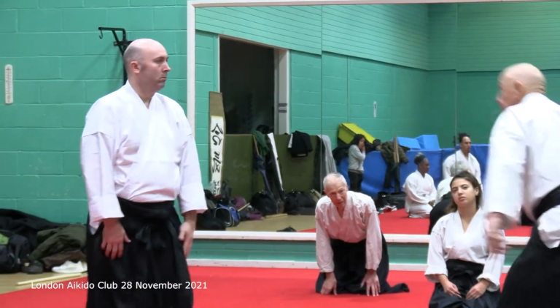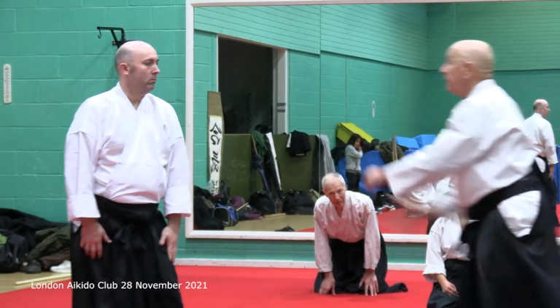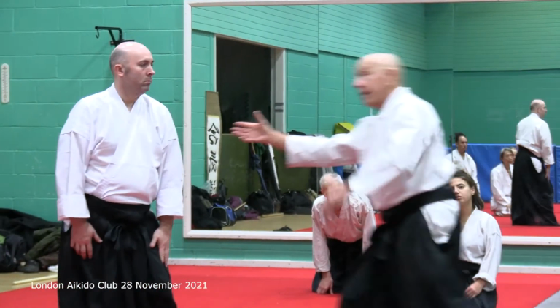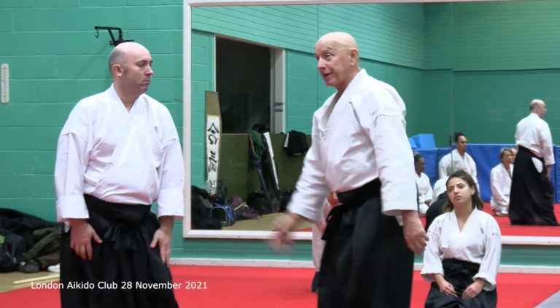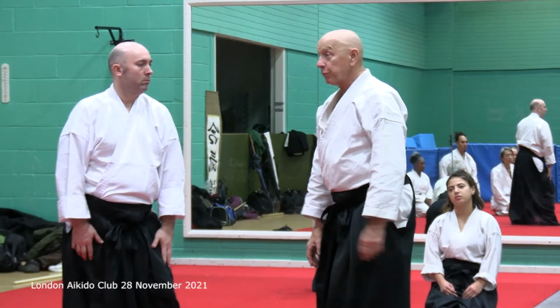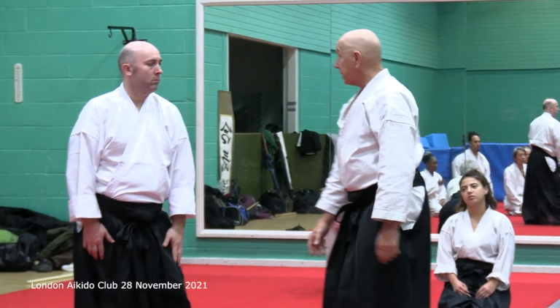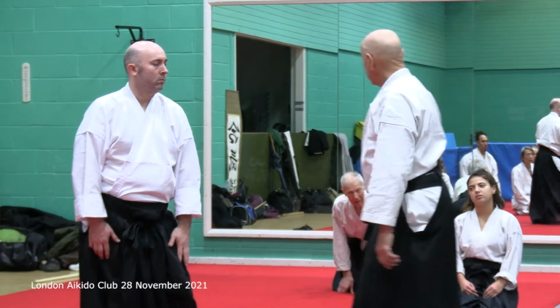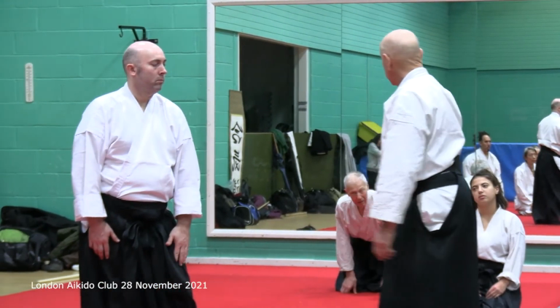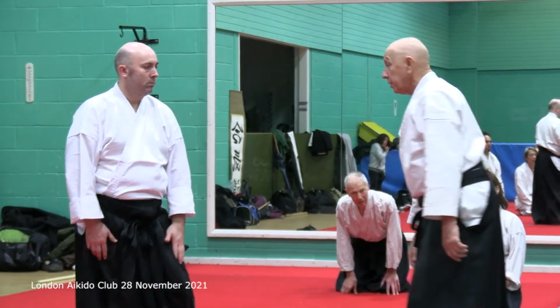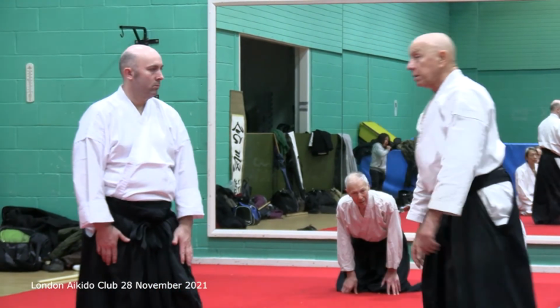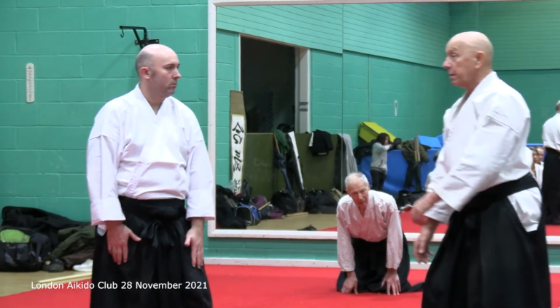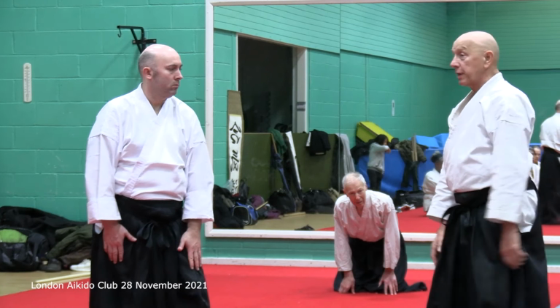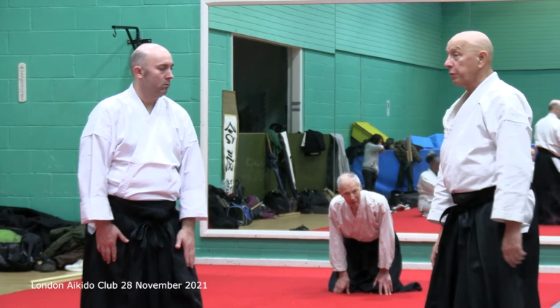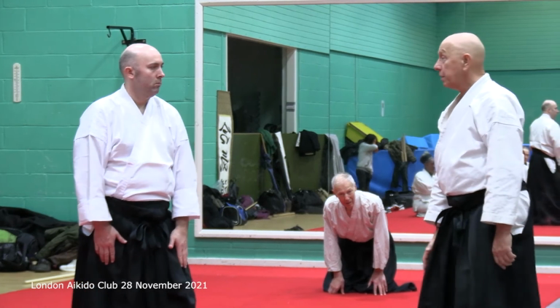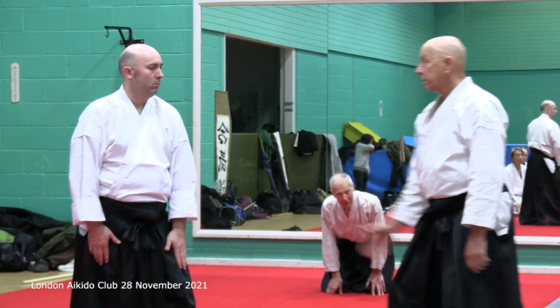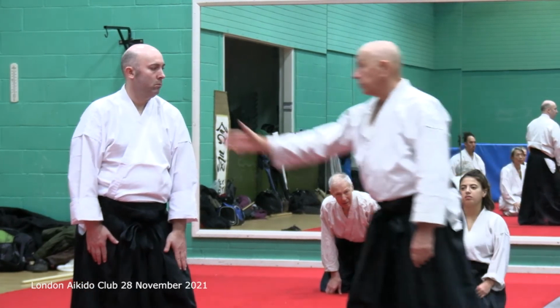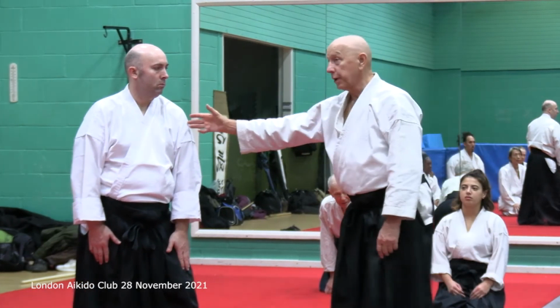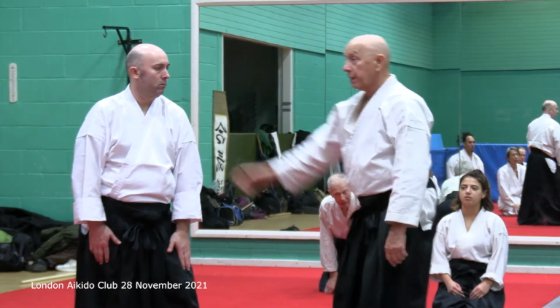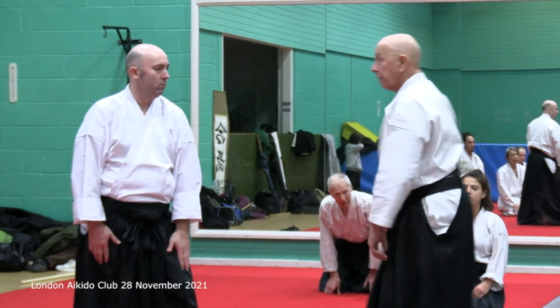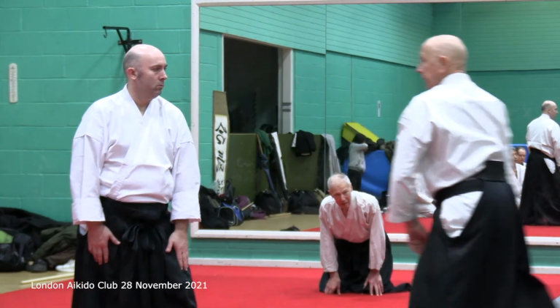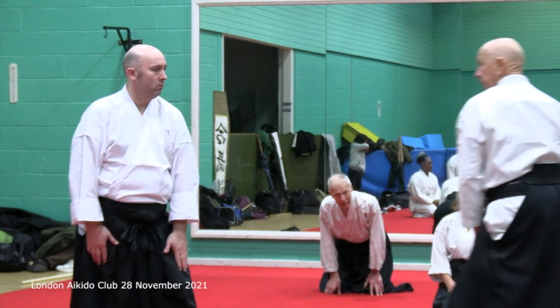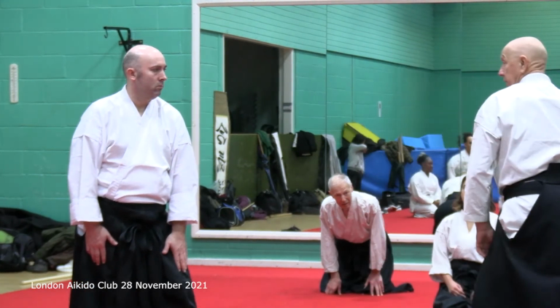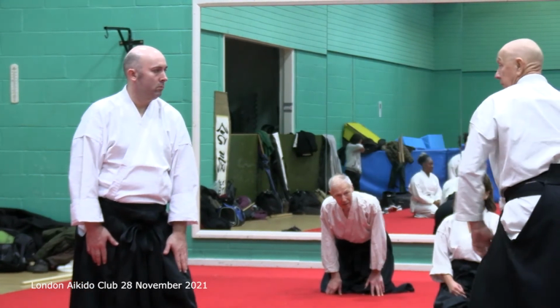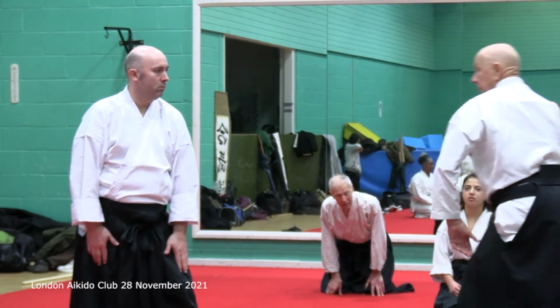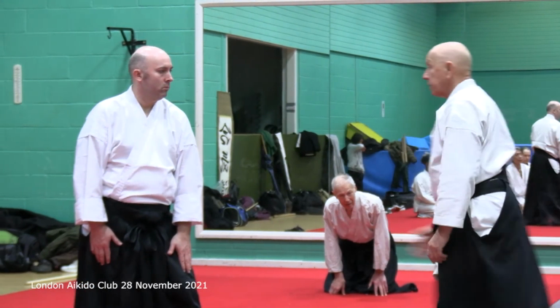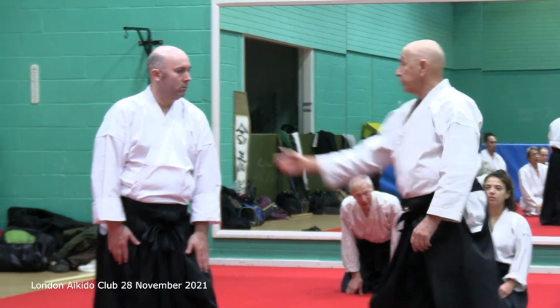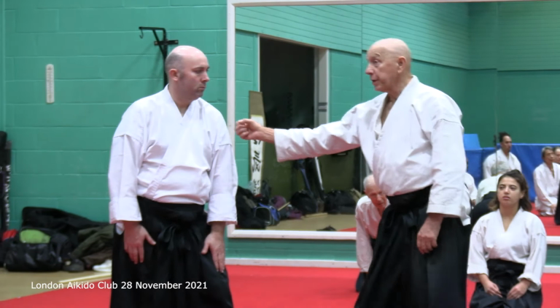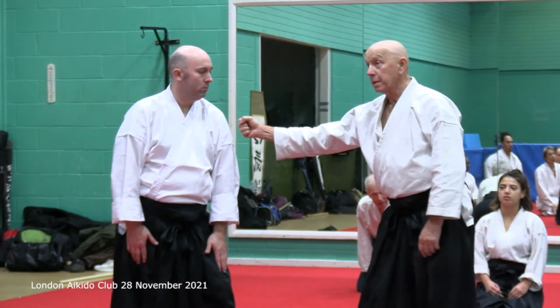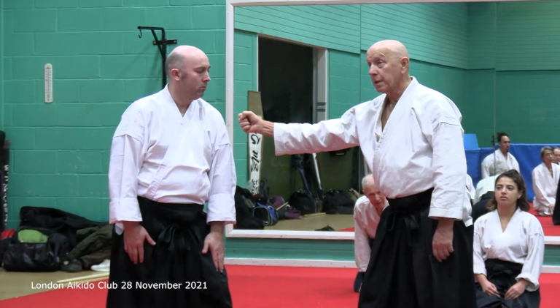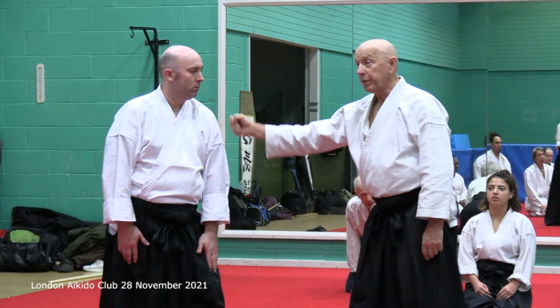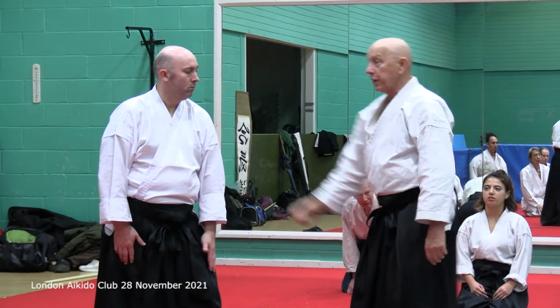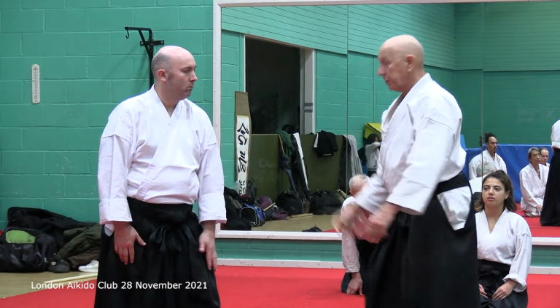I take a run at it. That leg's forward — take the shoulder. That leg's back — take the shoulder, but don't.